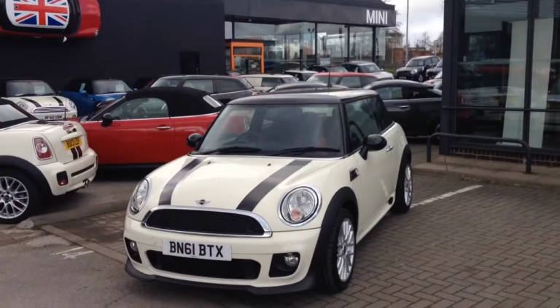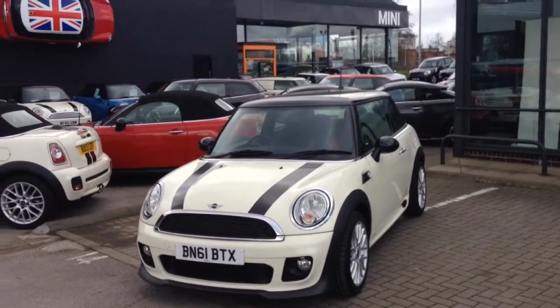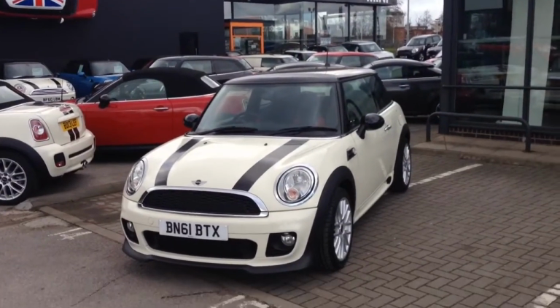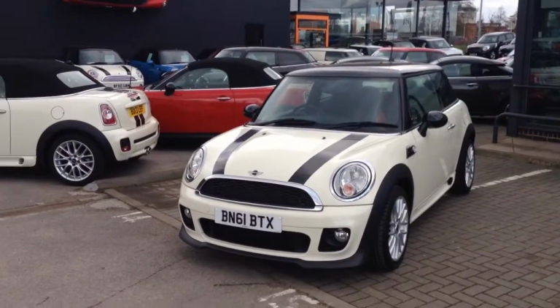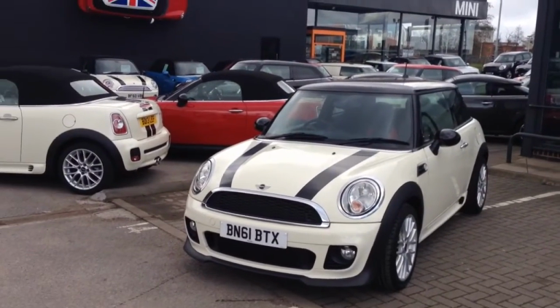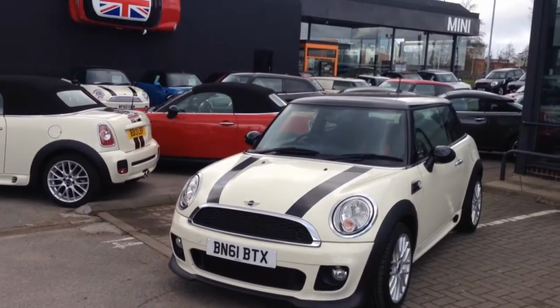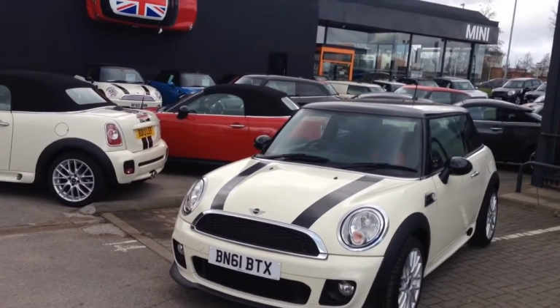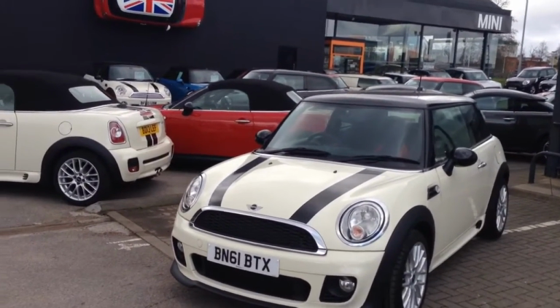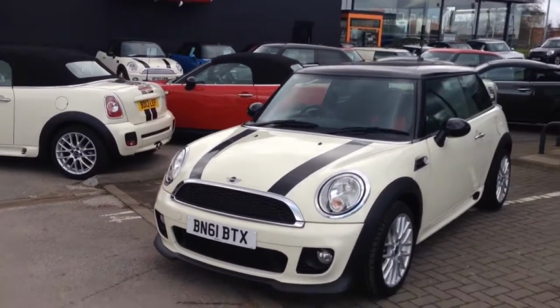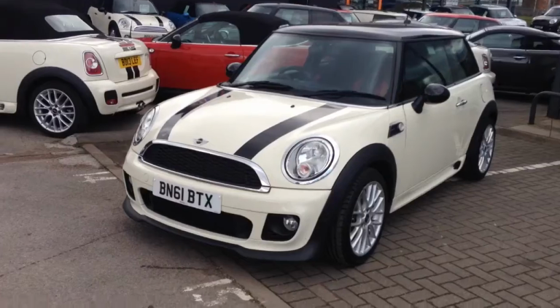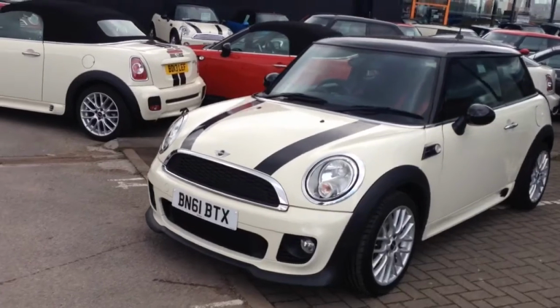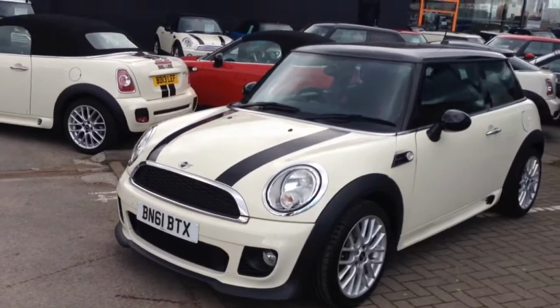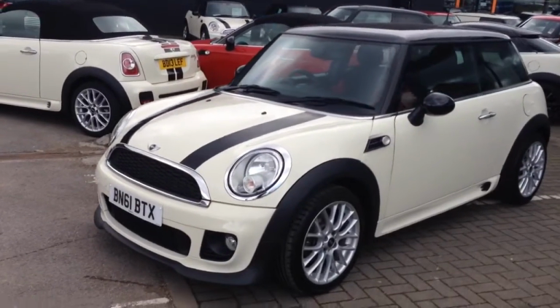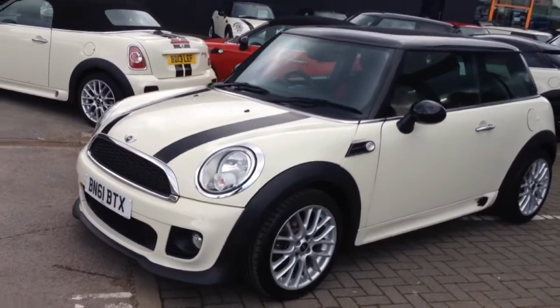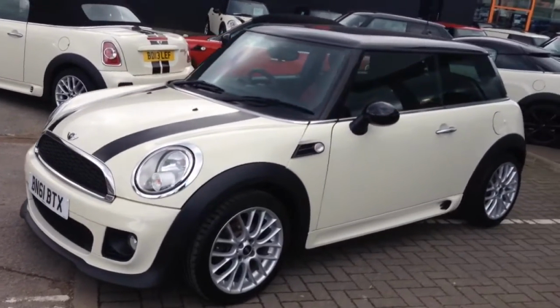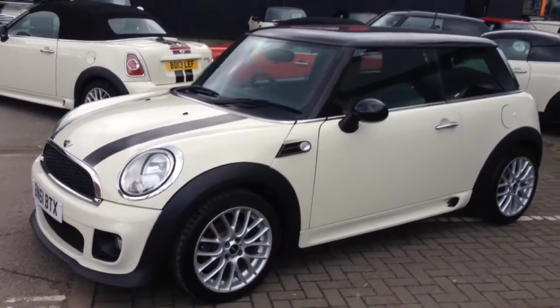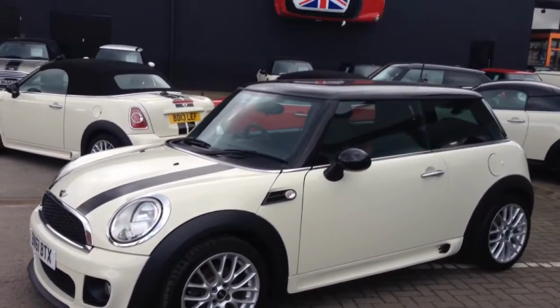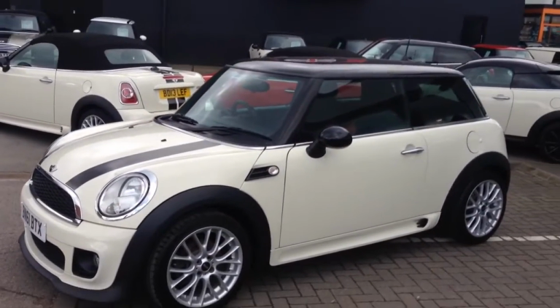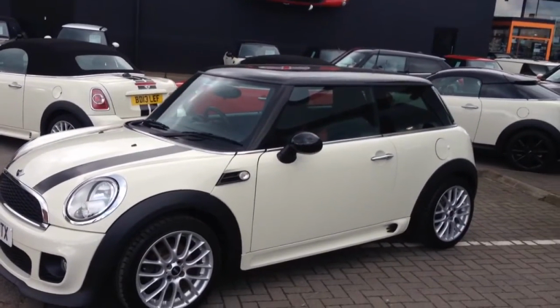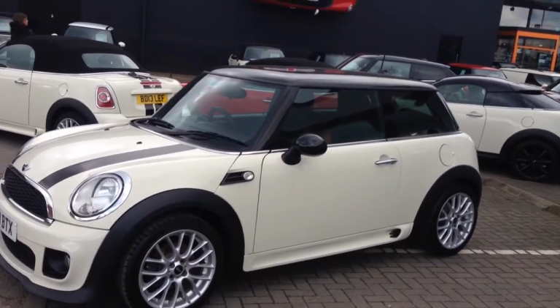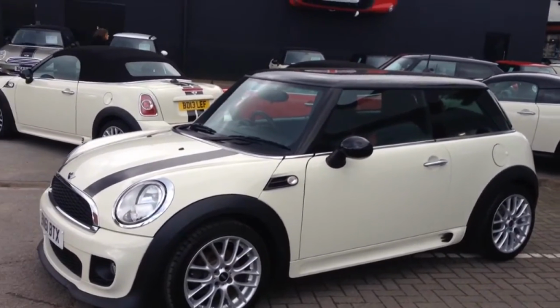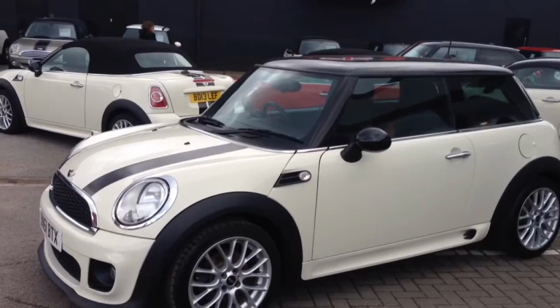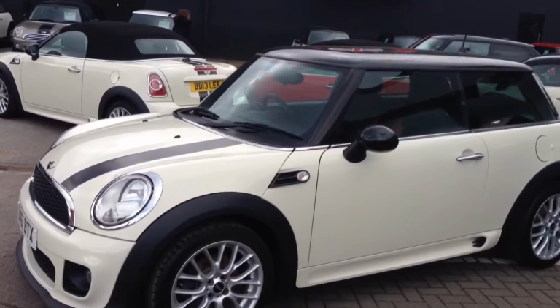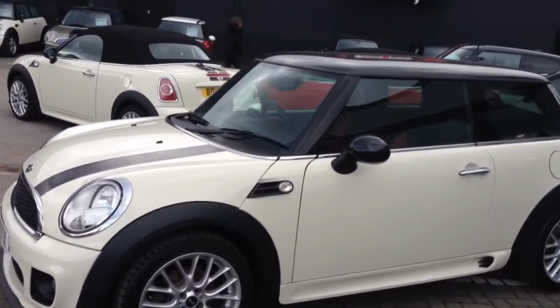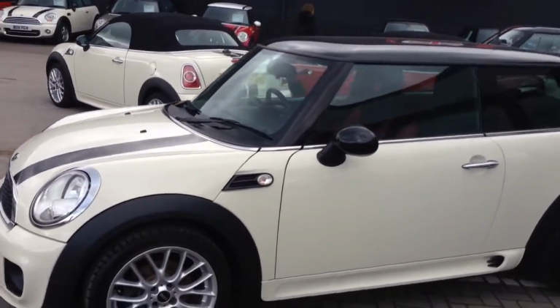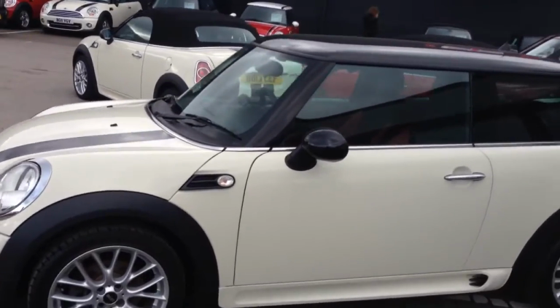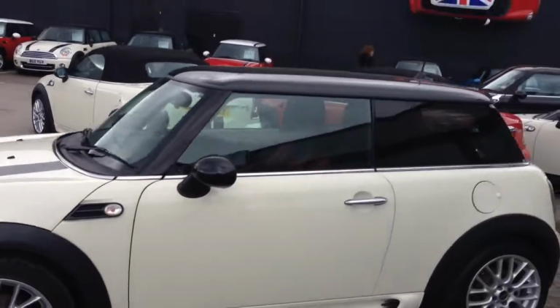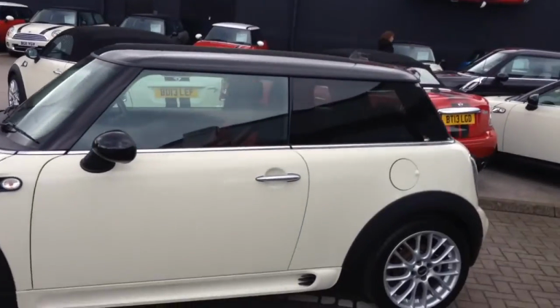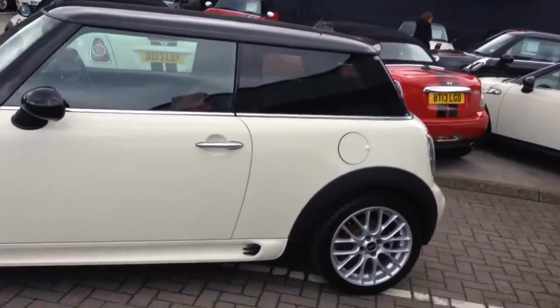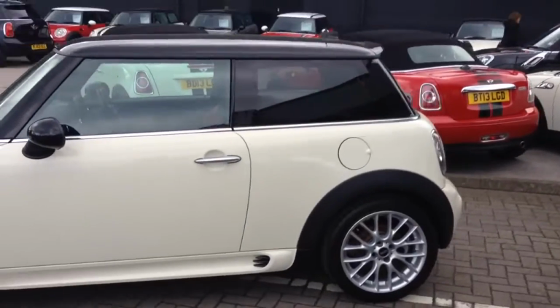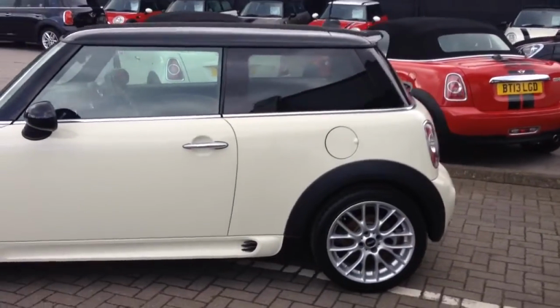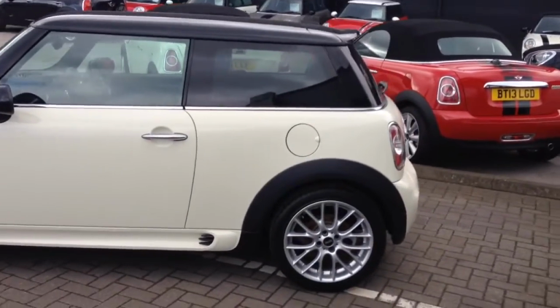As you can see behind me, it's also got the Sport Stripes, John Cooper Works Body Kit, and the John Cooper Works Alloy Wheels in white with the black roof. White indicator lenses finish off the exterior really nicely.